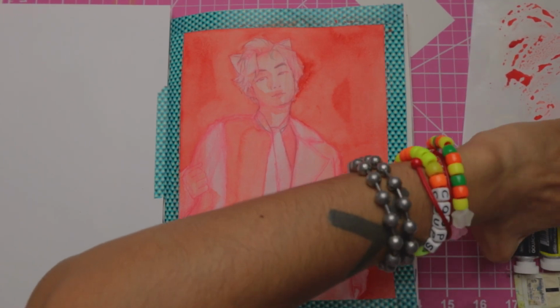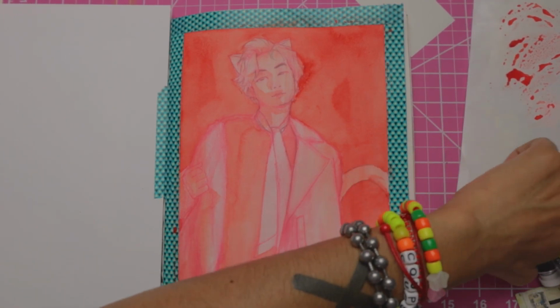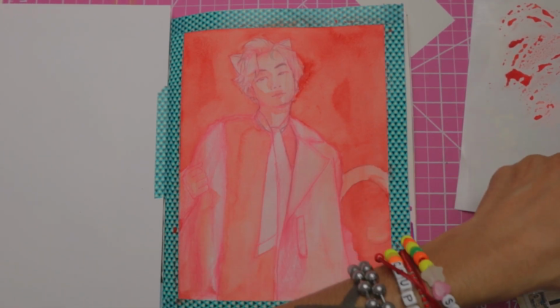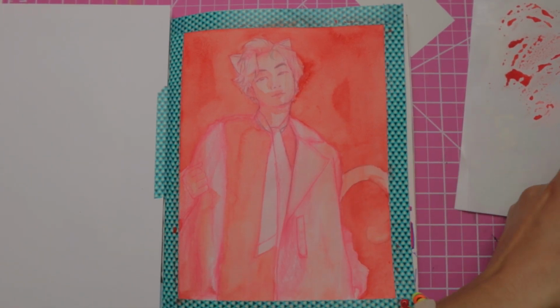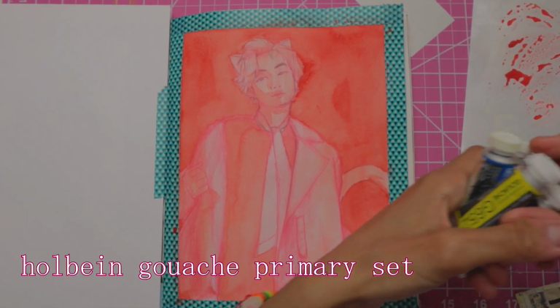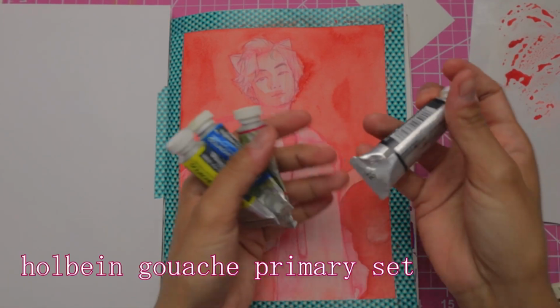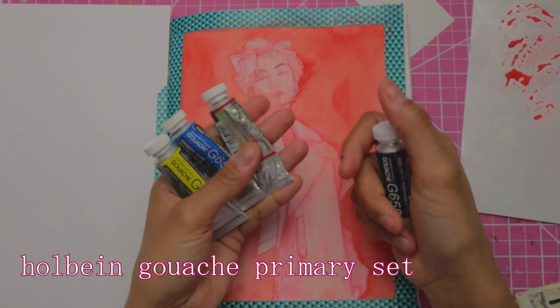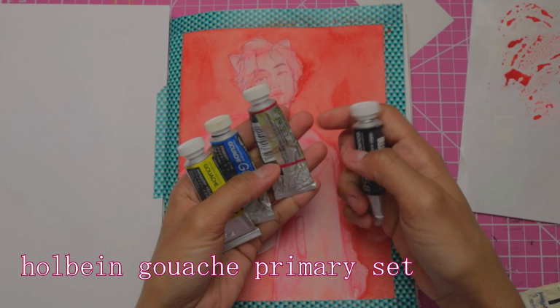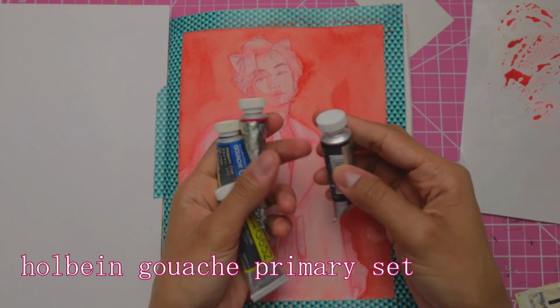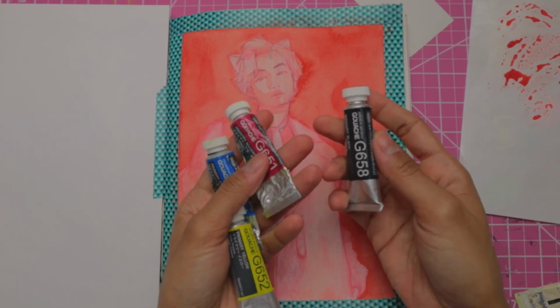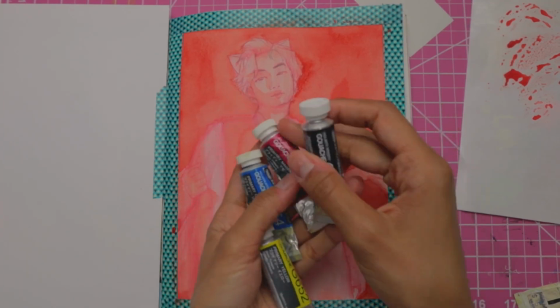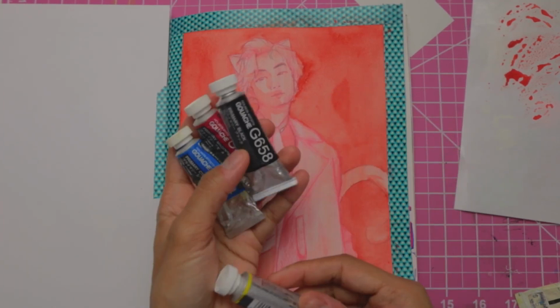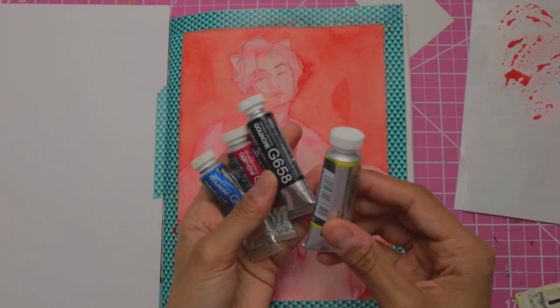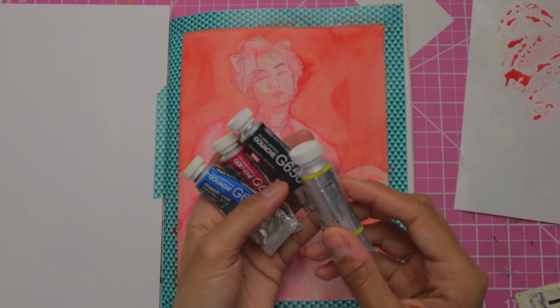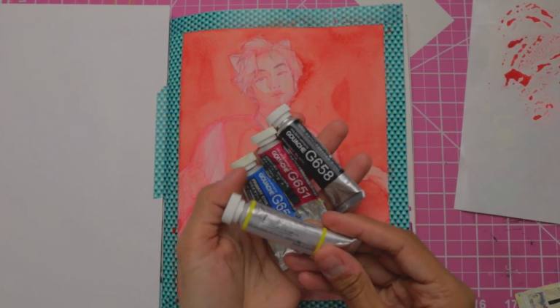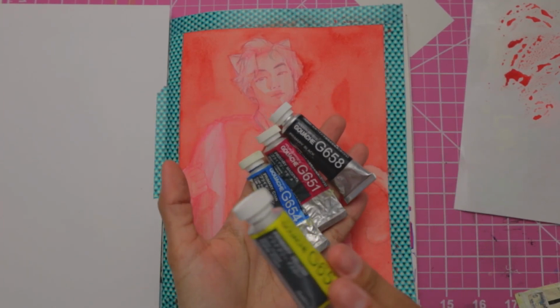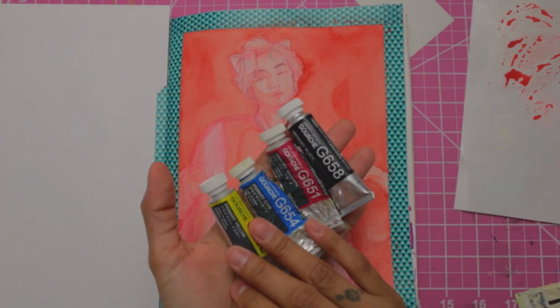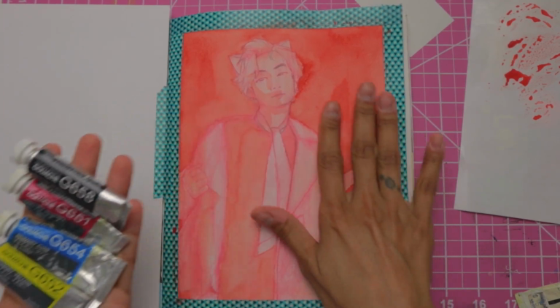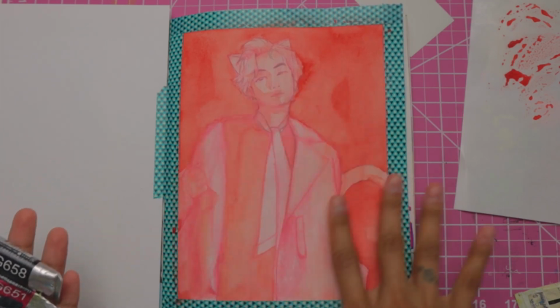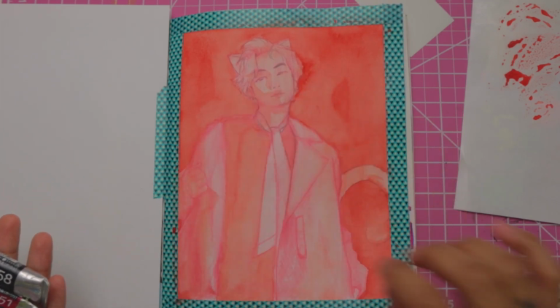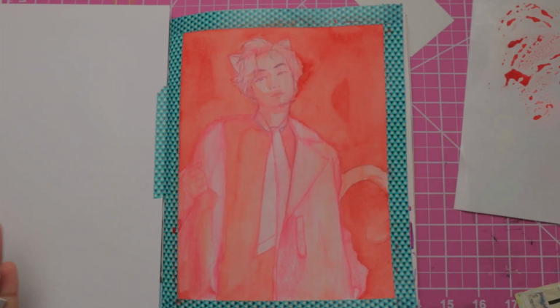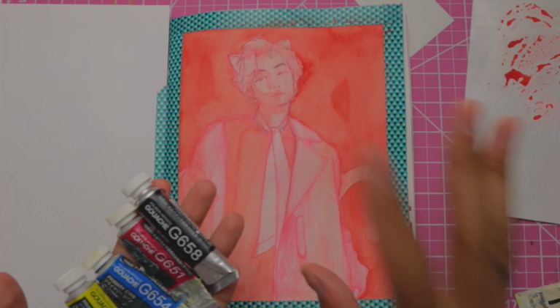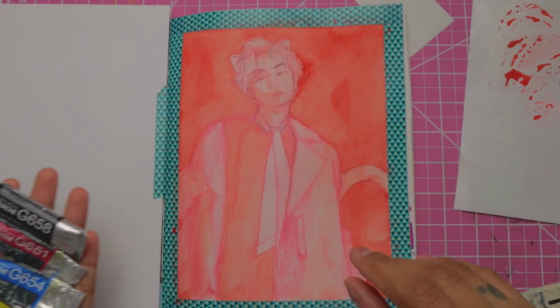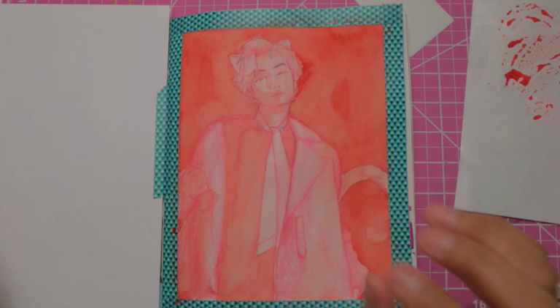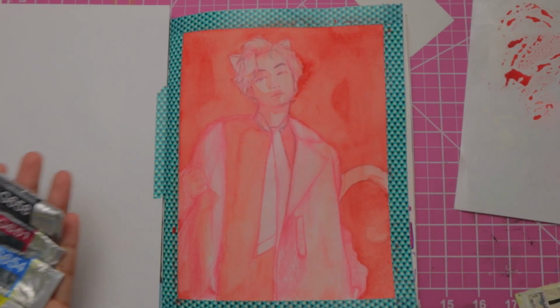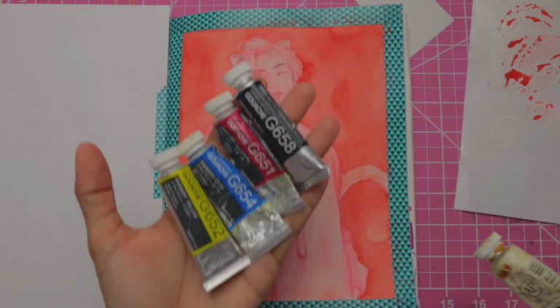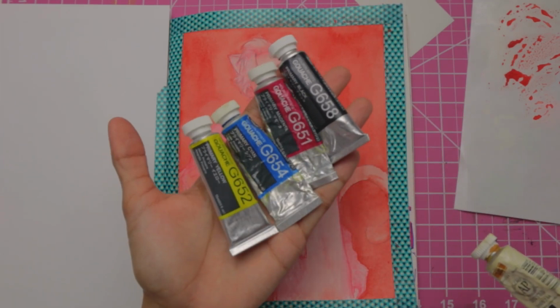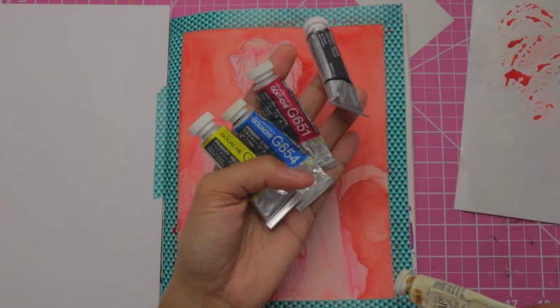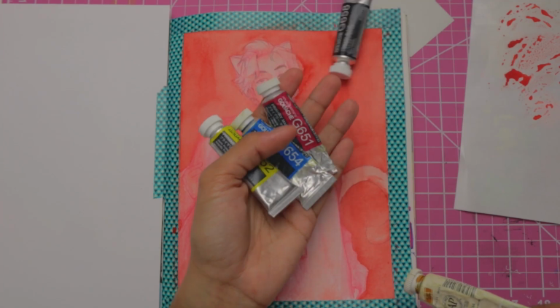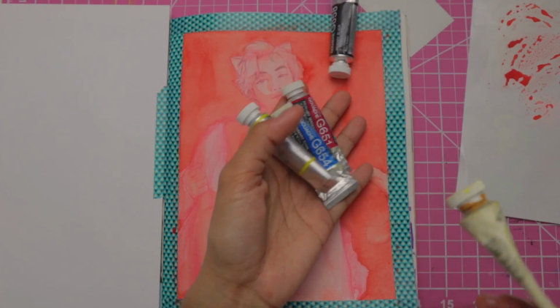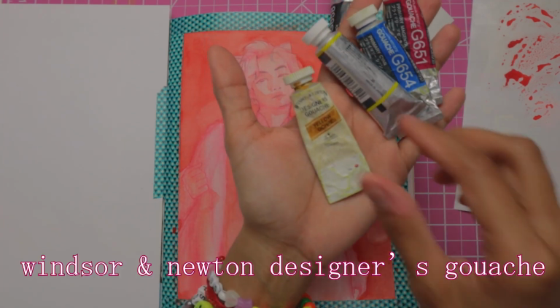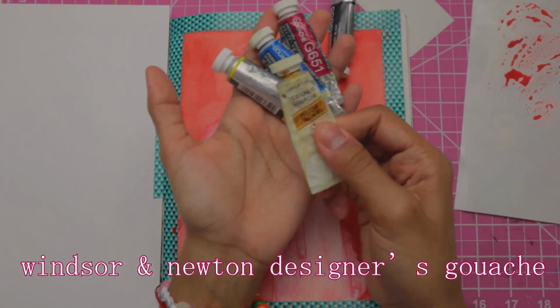So I'm just going to go in with my gouache. Usually I use Prussian blue instead of black, but I'm going to use black today because I like the warmth of the whole picture and I want to keep it toasty. So I have my CMYK. I have this yellow ochre.